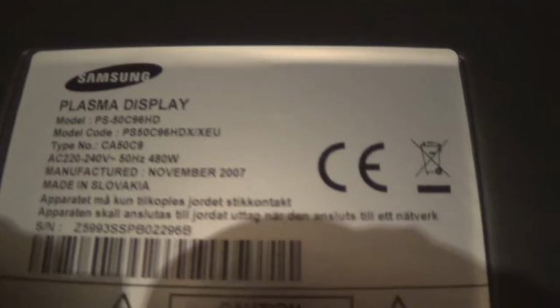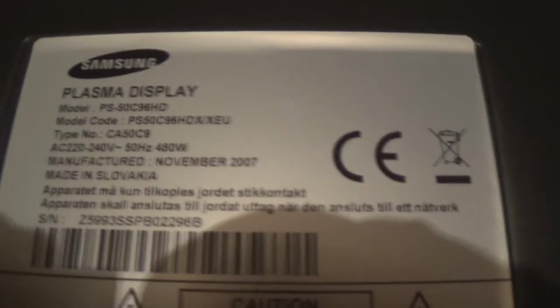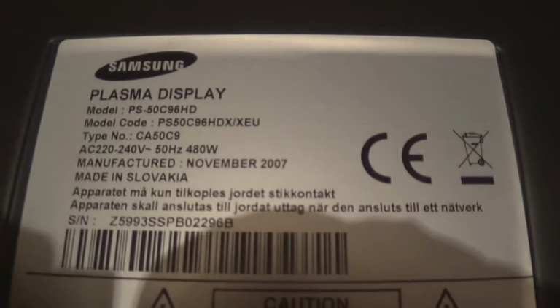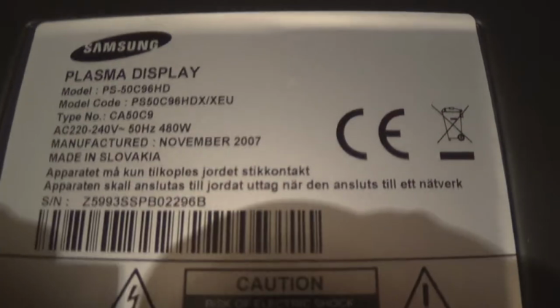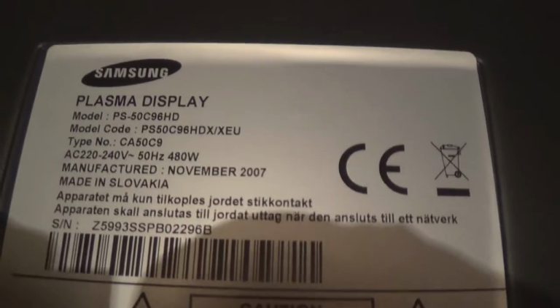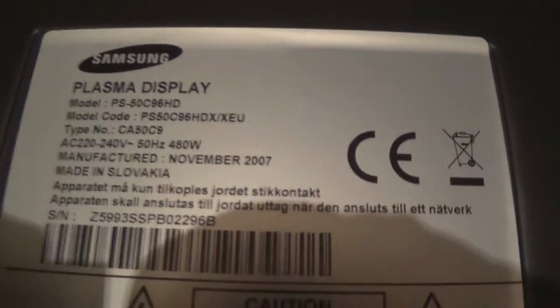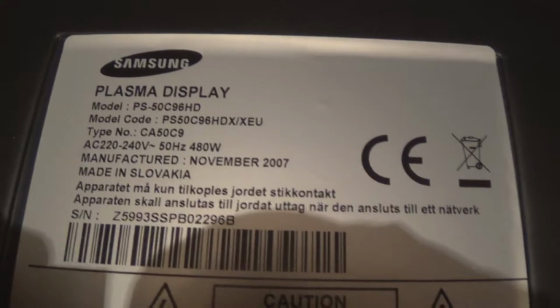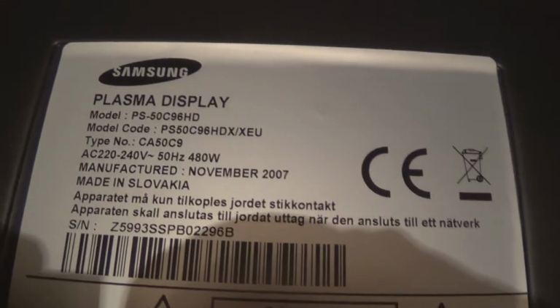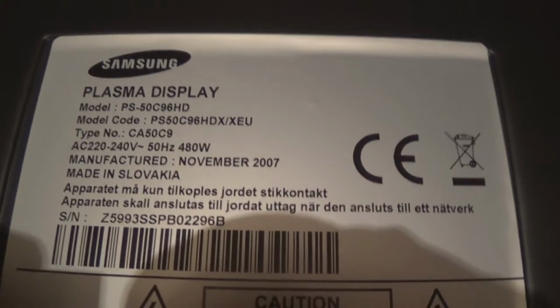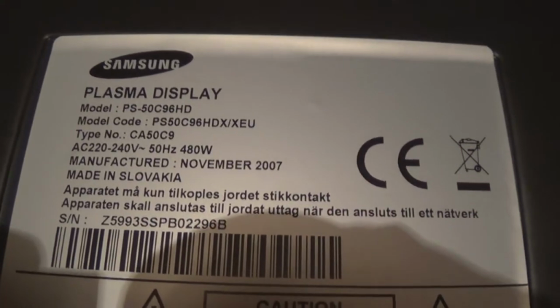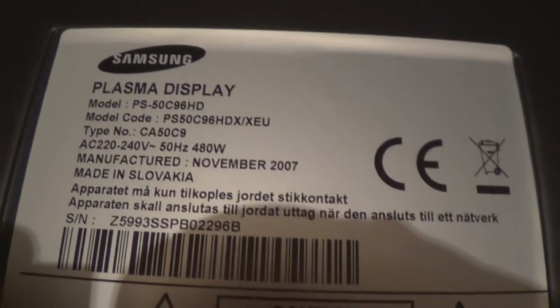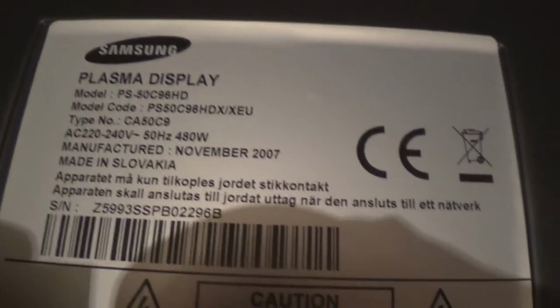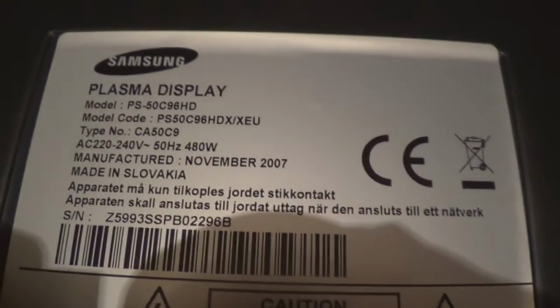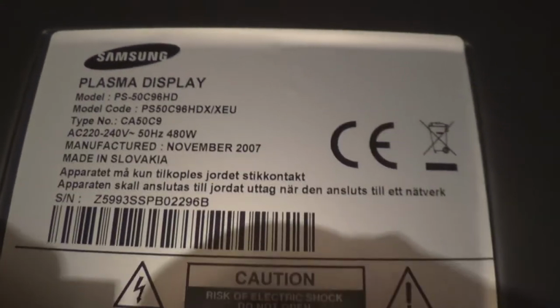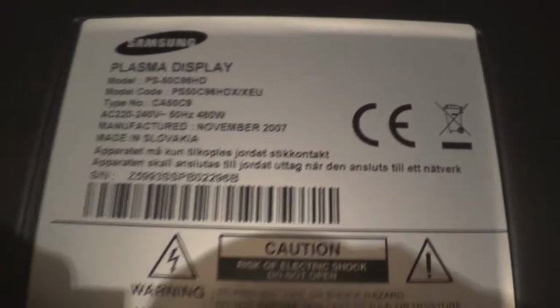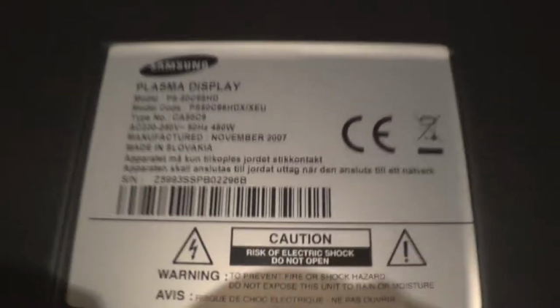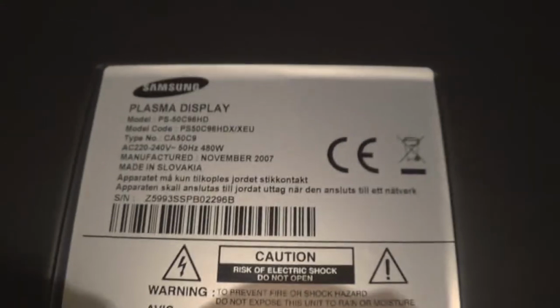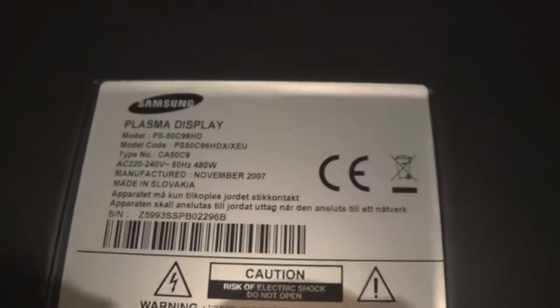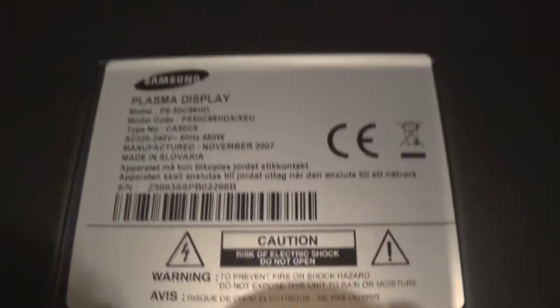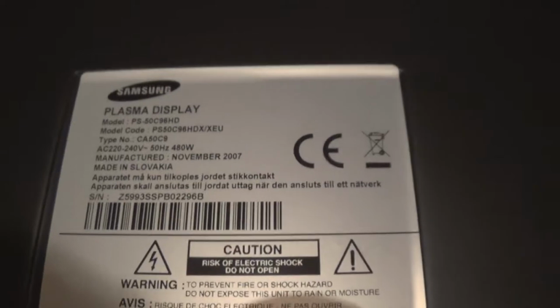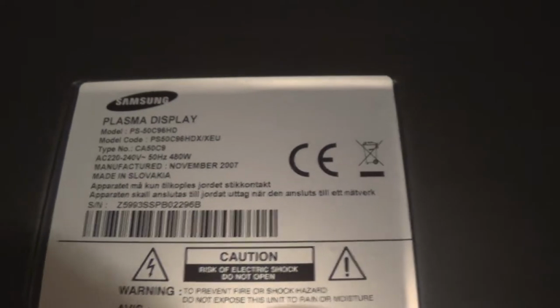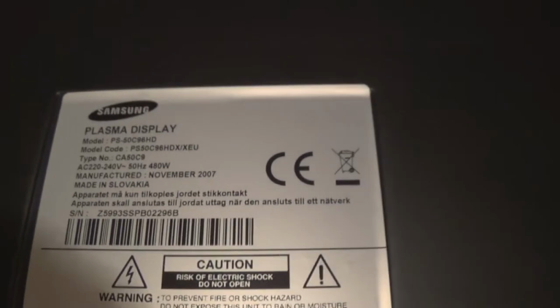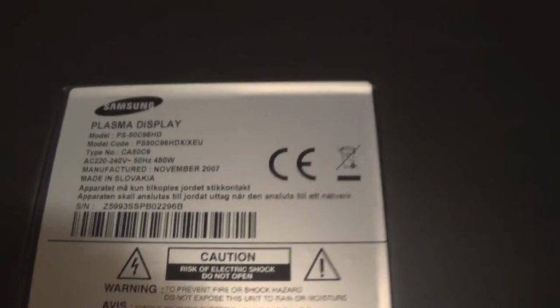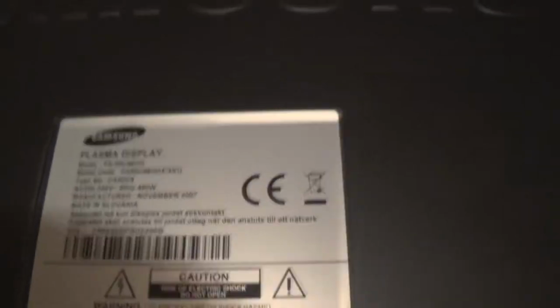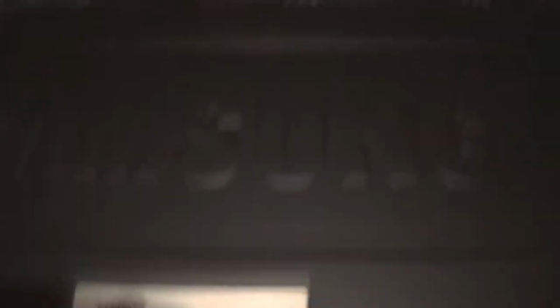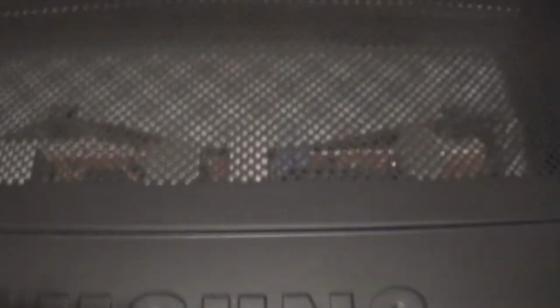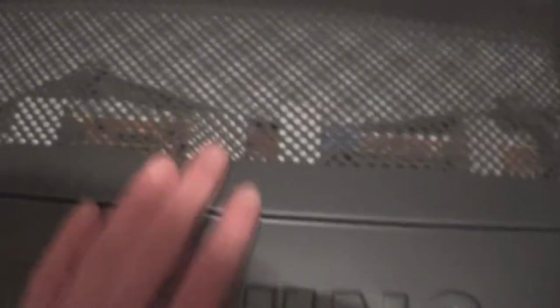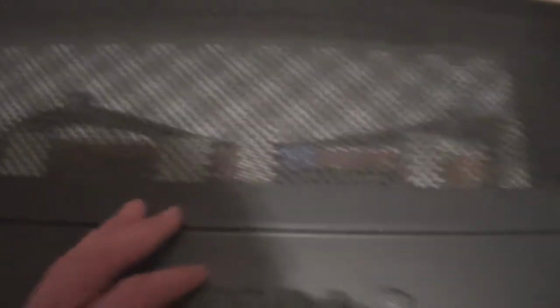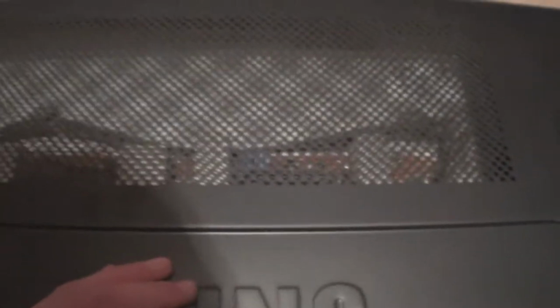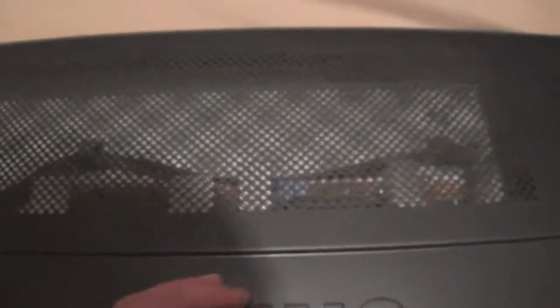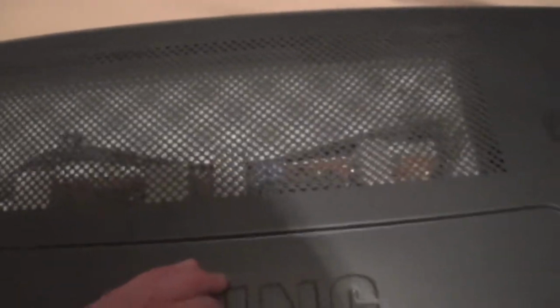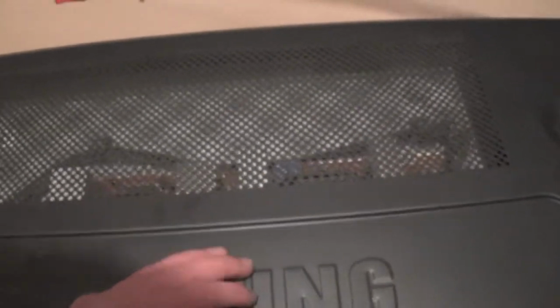So I have another 50 inch Samsung, it's a PS50 C96HD, pretty much the same chassis as the Q97 and the C97, apart from this one uses a different power supply - a bit older.